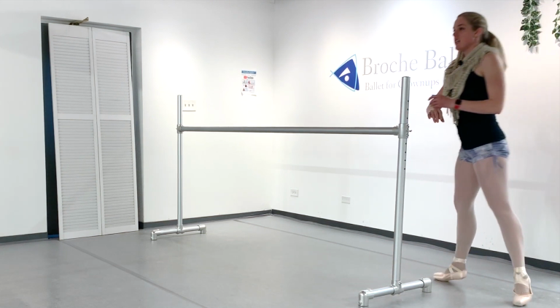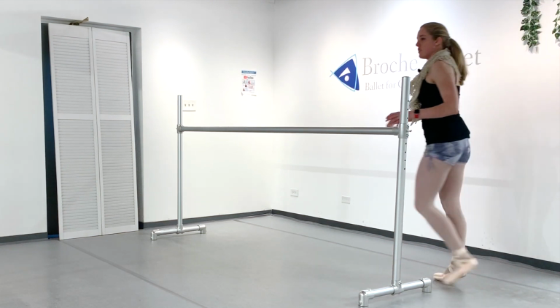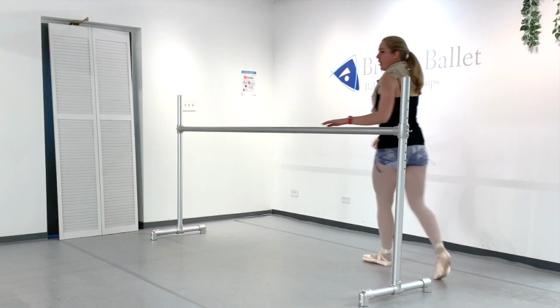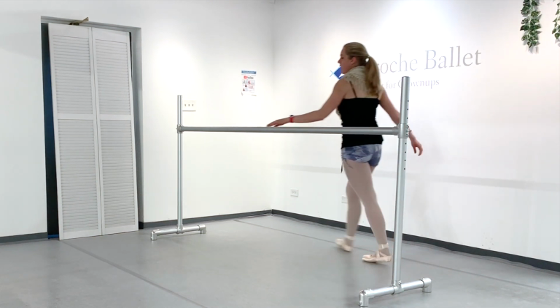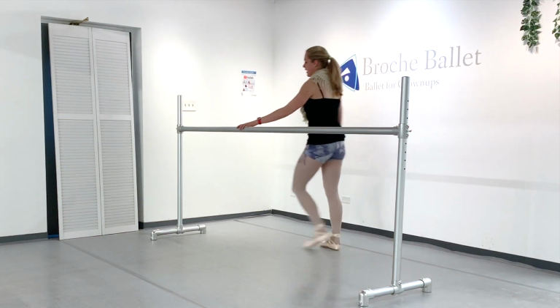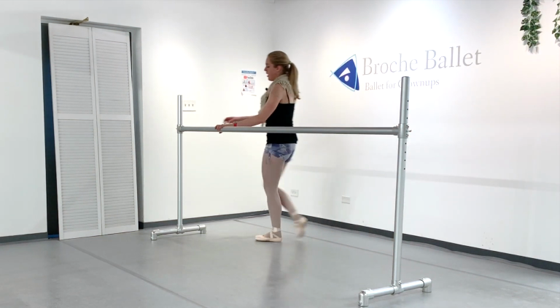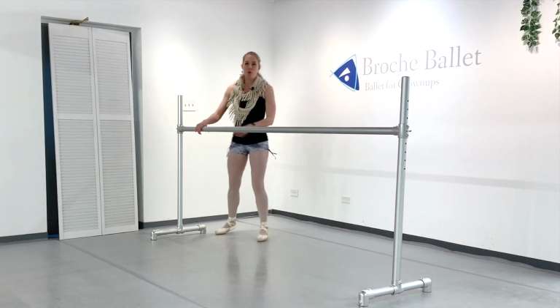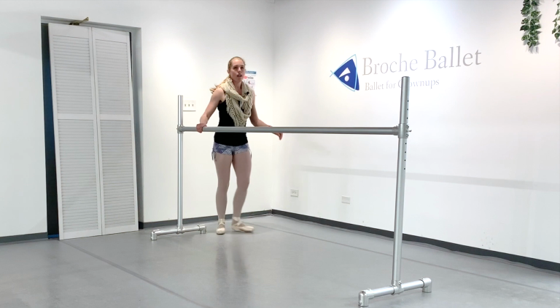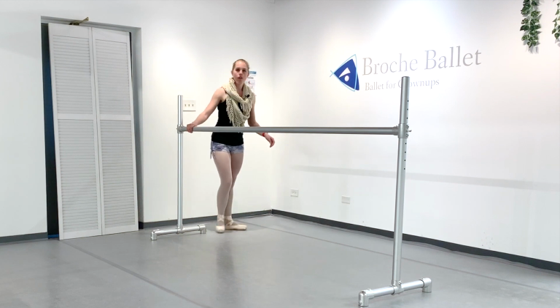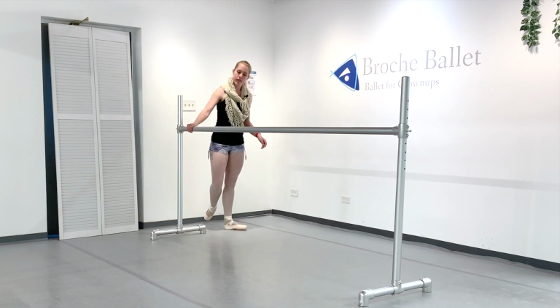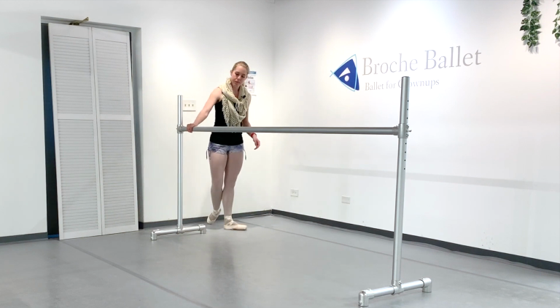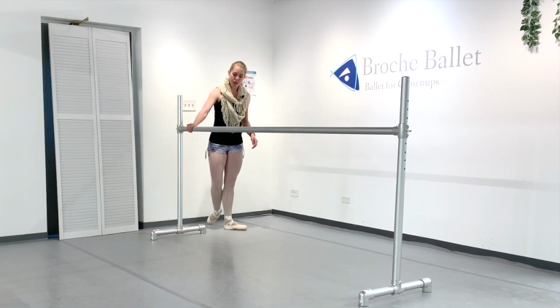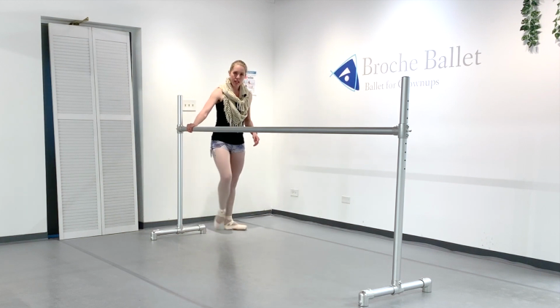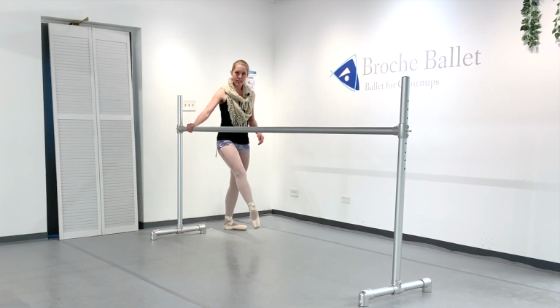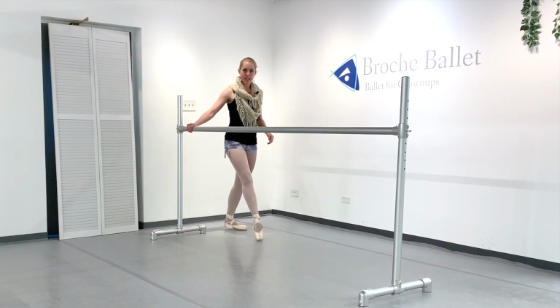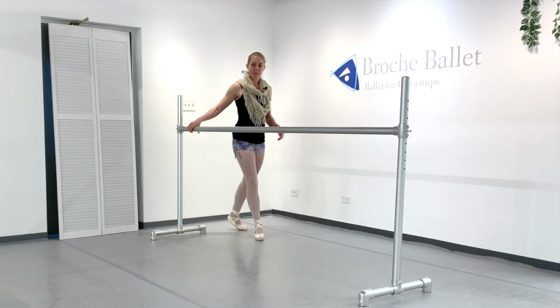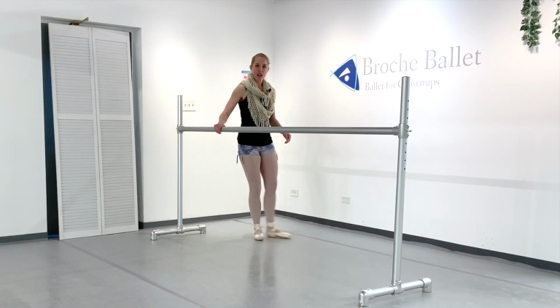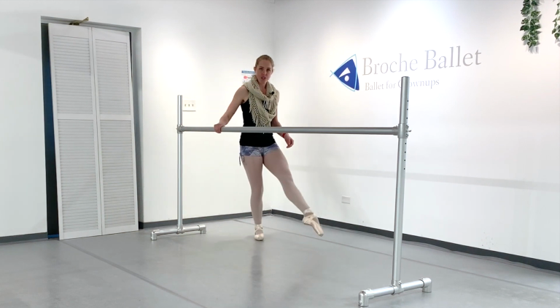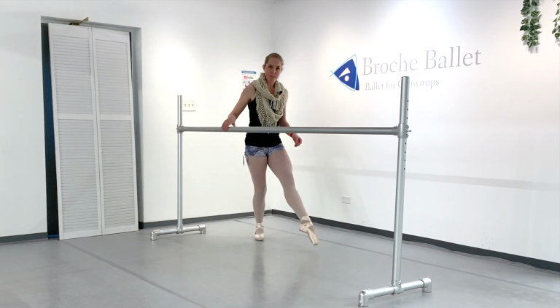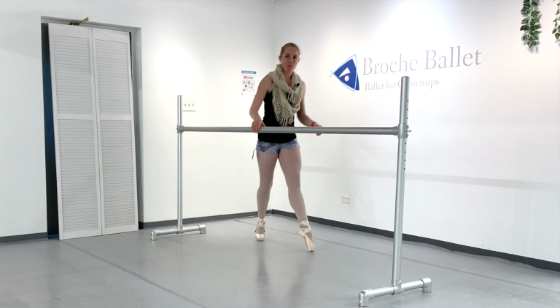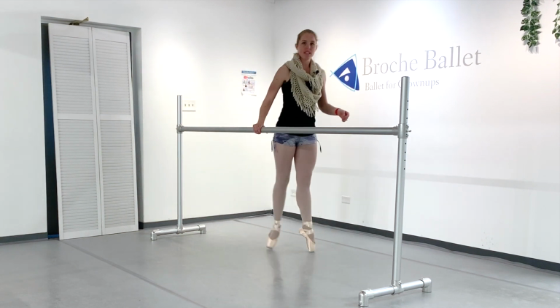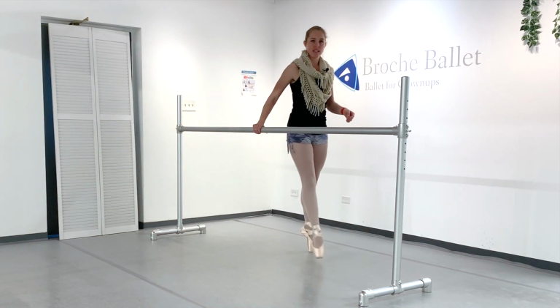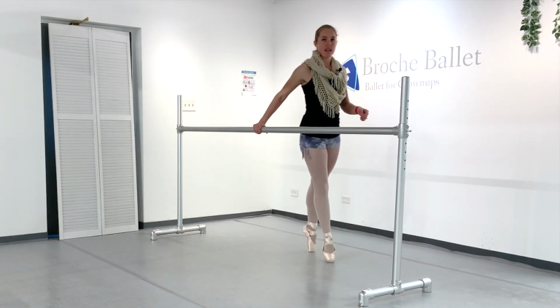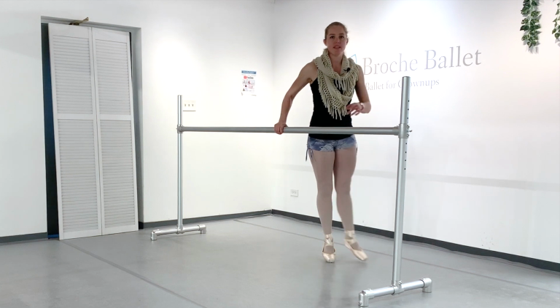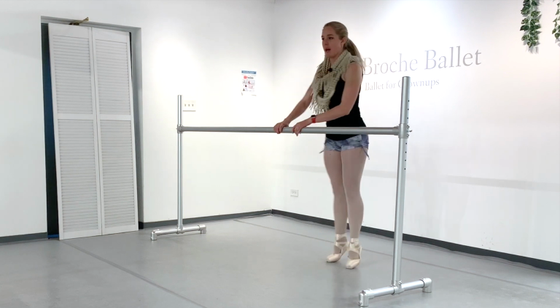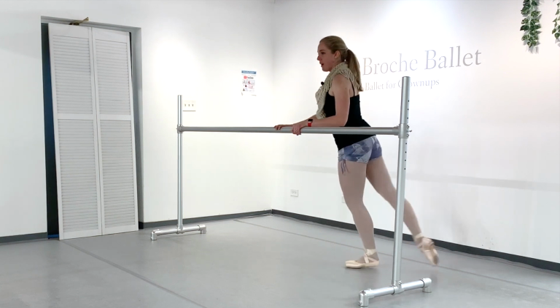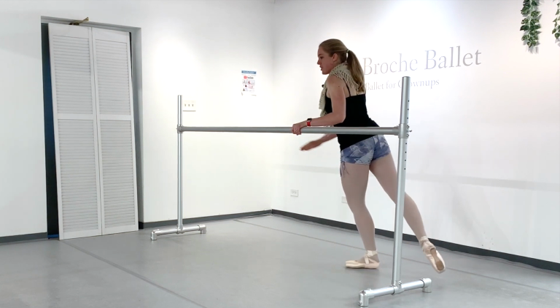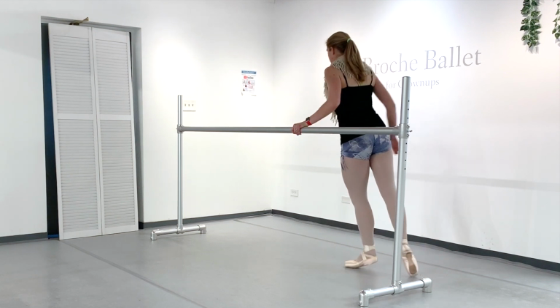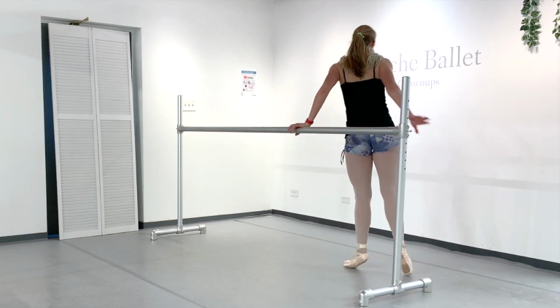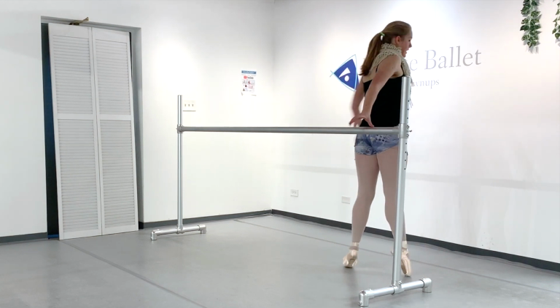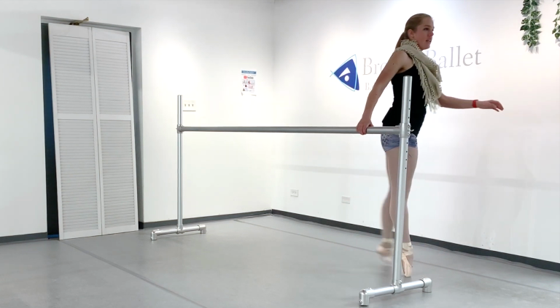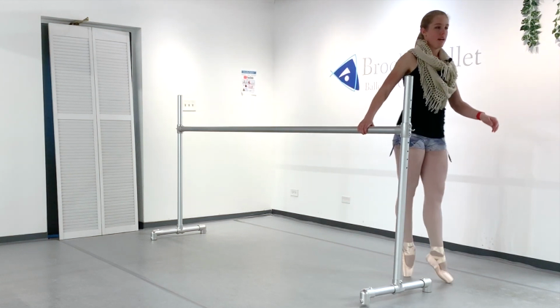It's almost like through that bevel and then demi. So we go: step brush, point, demi, step brush, point, demi.